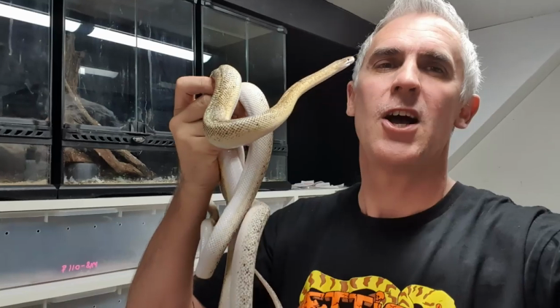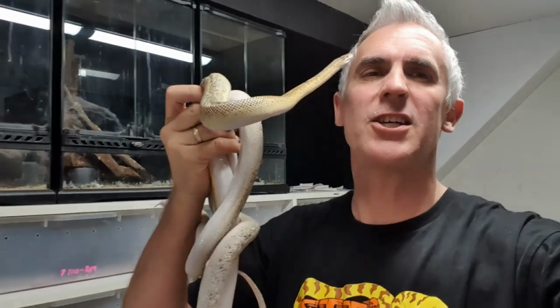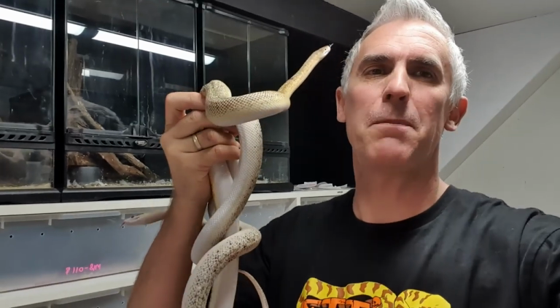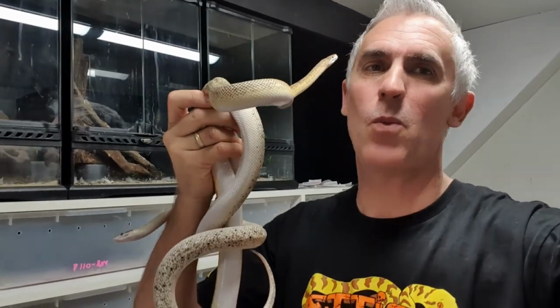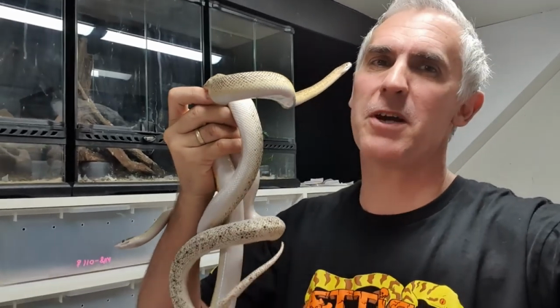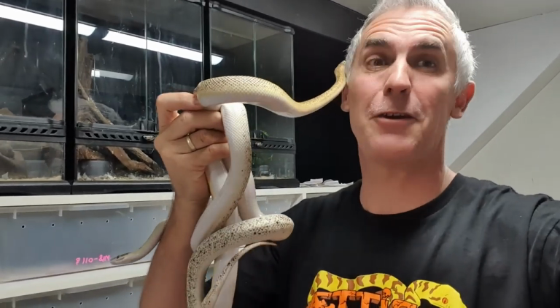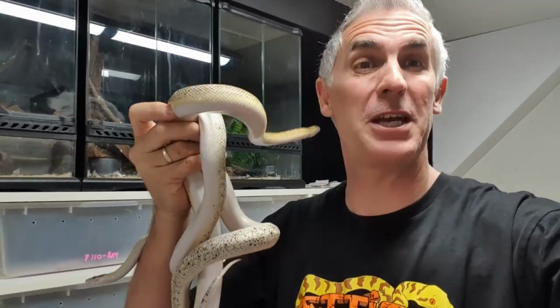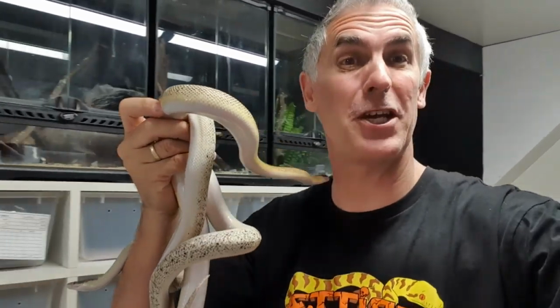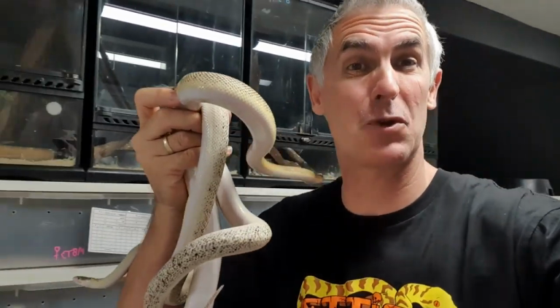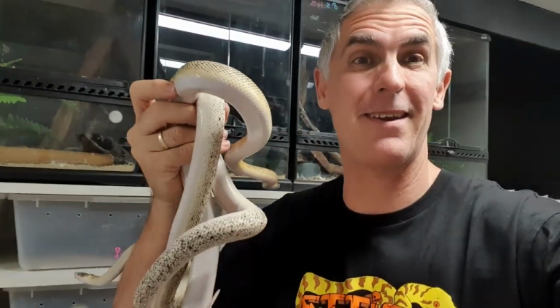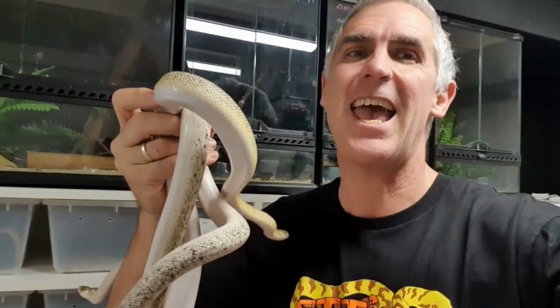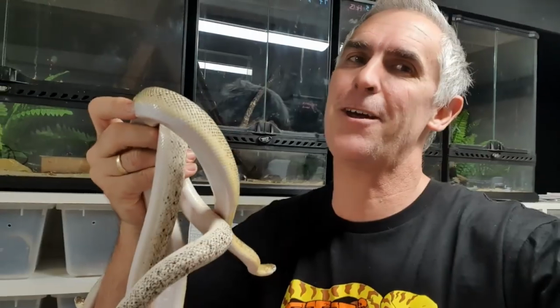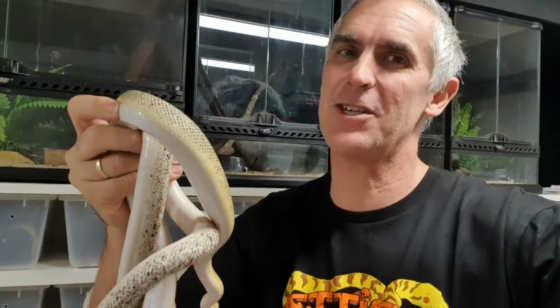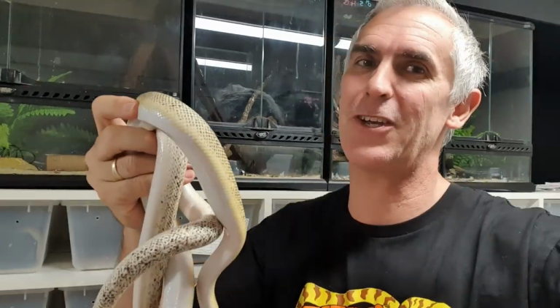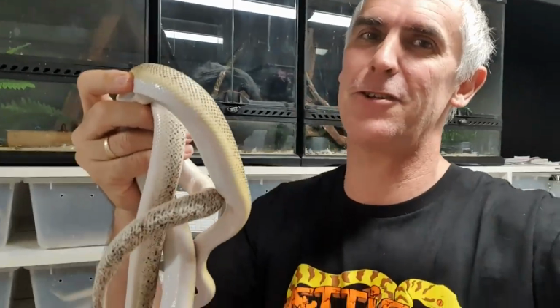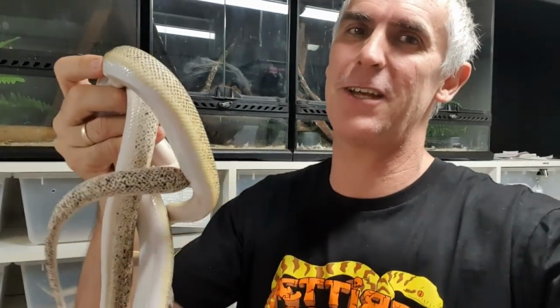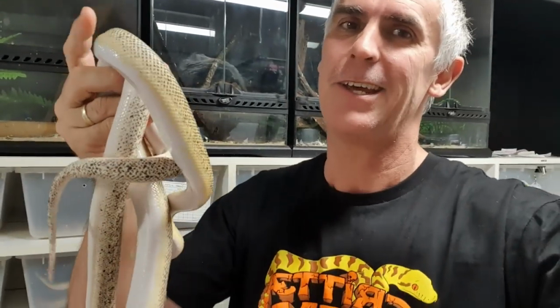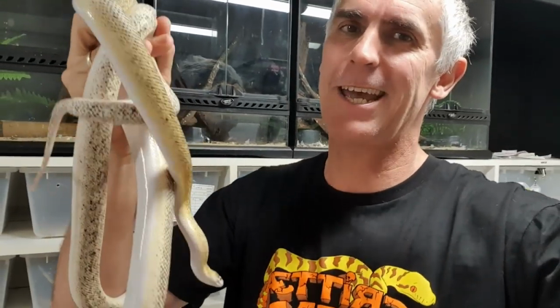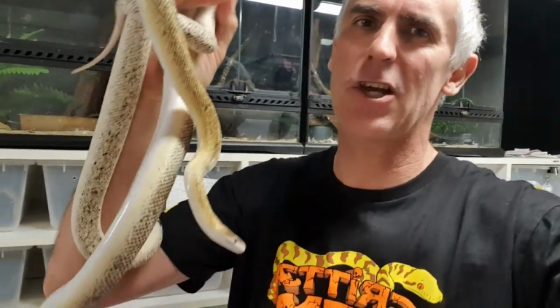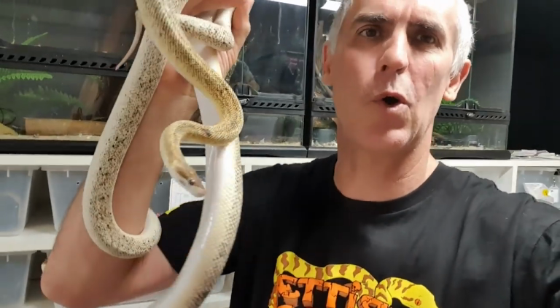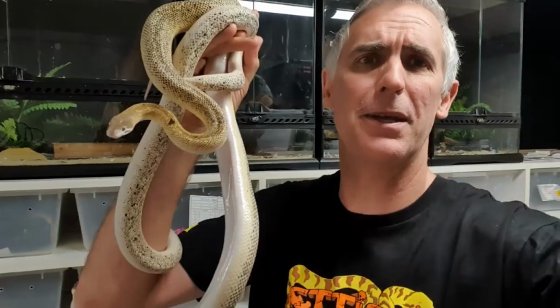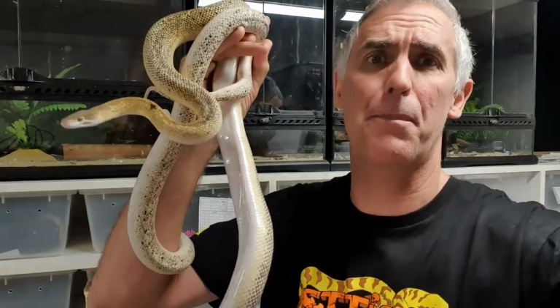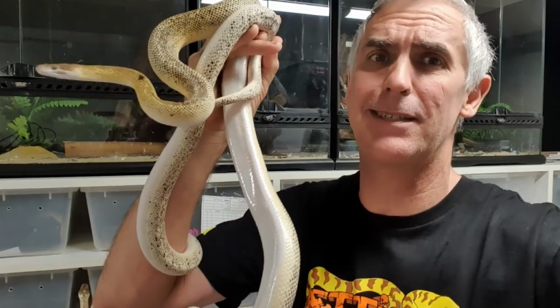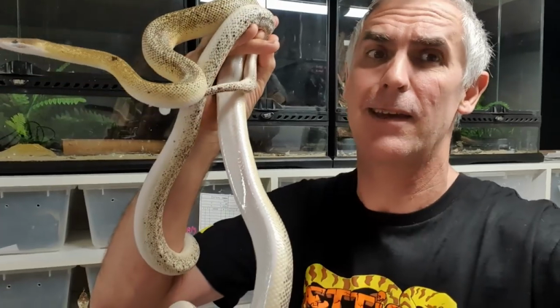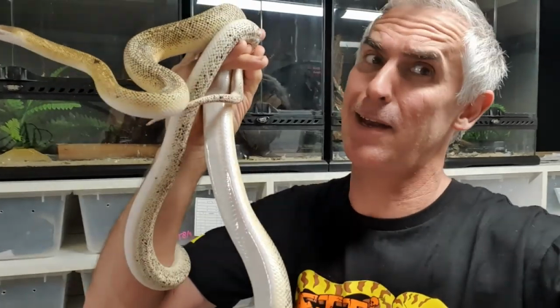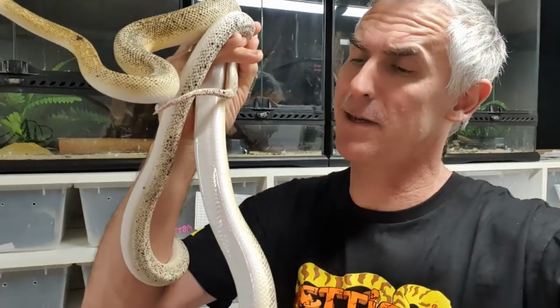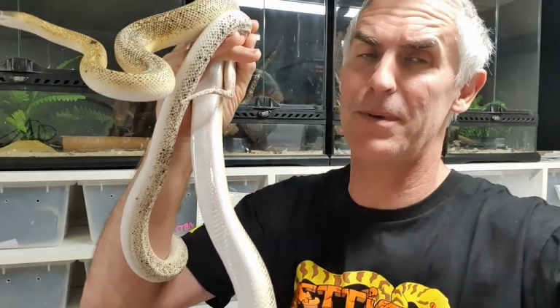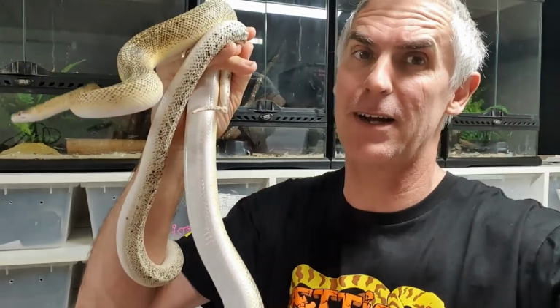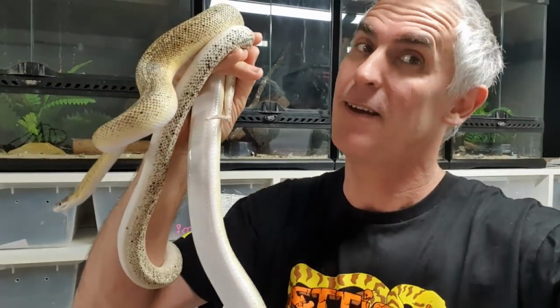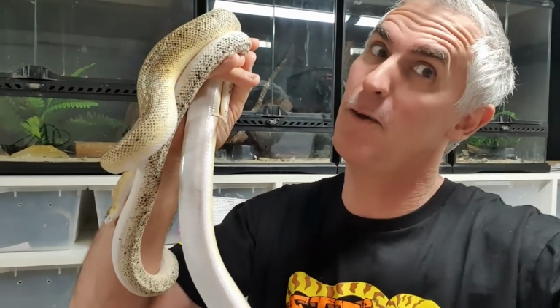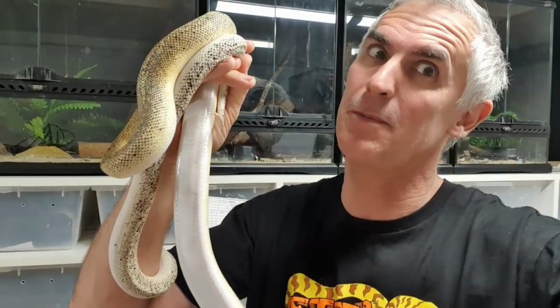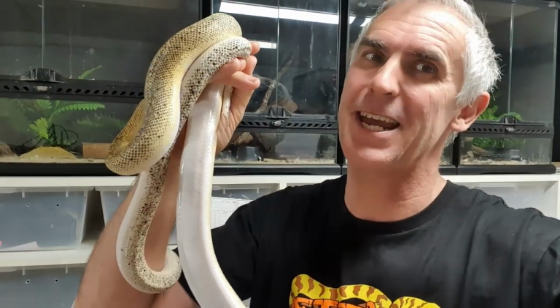Hi guys, I'm Peter Birch and welcome to my channel. If you're new here make sure you hit the subscribe button and the notification button to continue to join the adventure. Today I want to talk a little bit about breeding snakes — it's getting close to that time of the year for us, so welcome to Criticam.